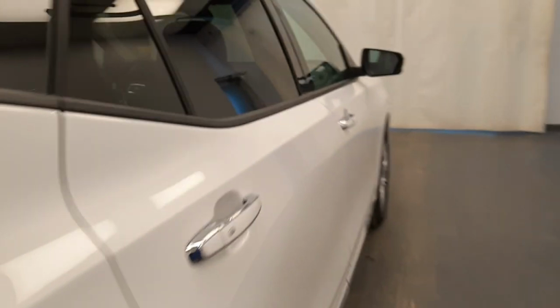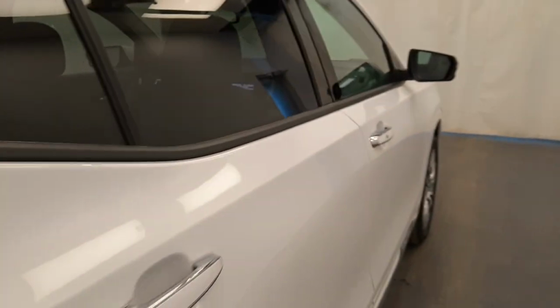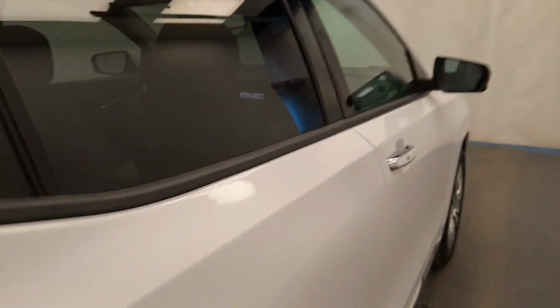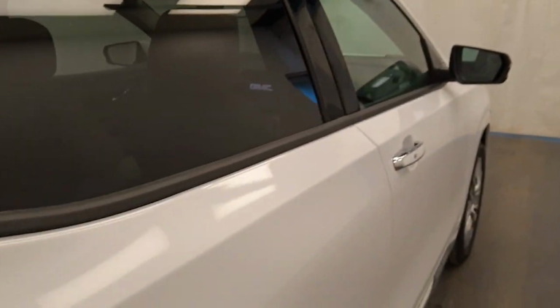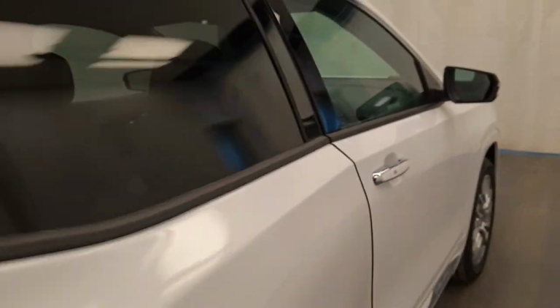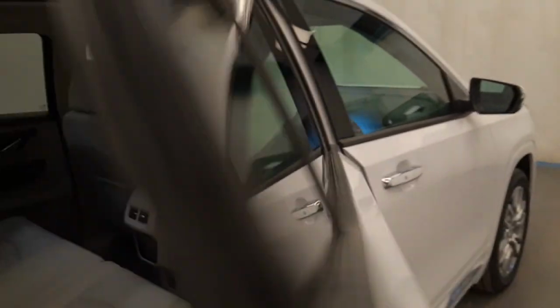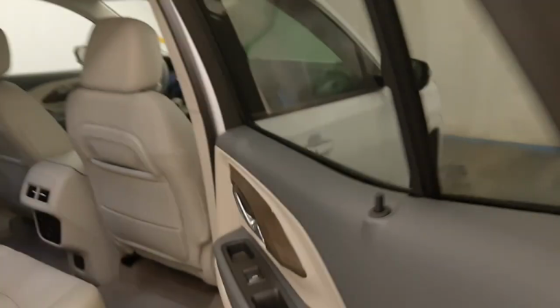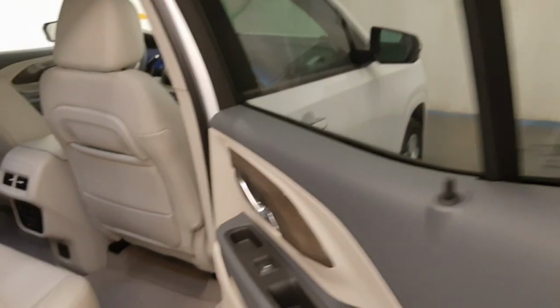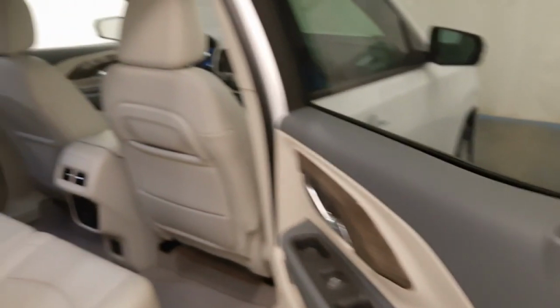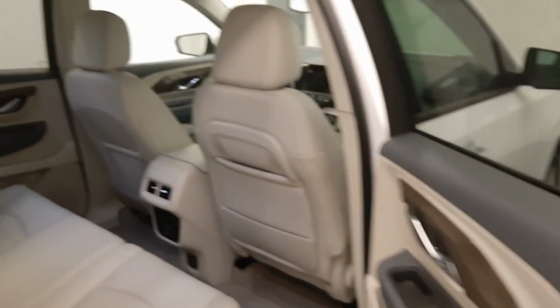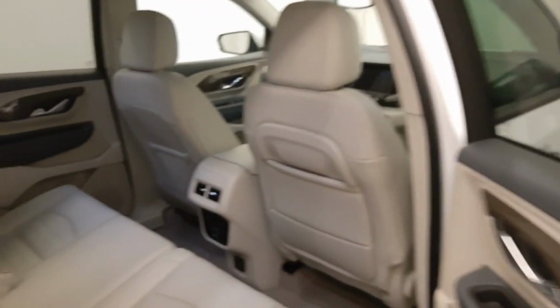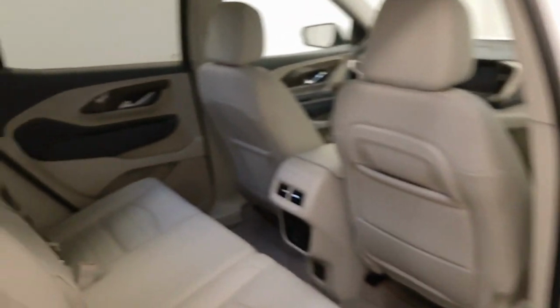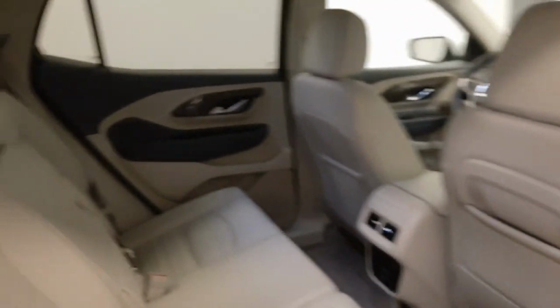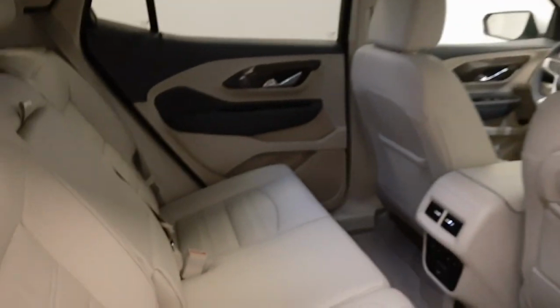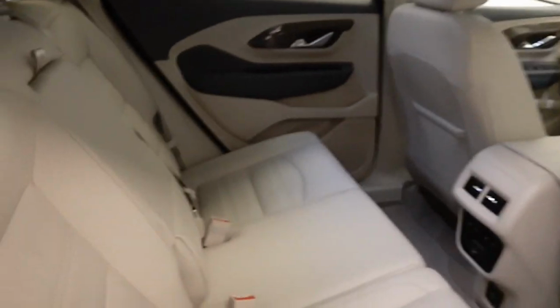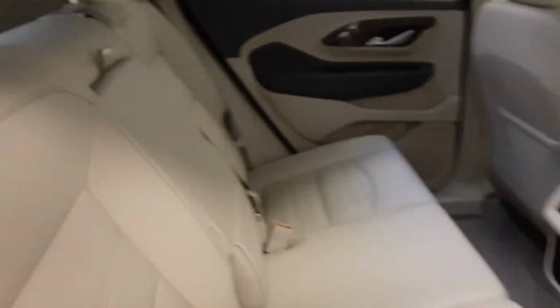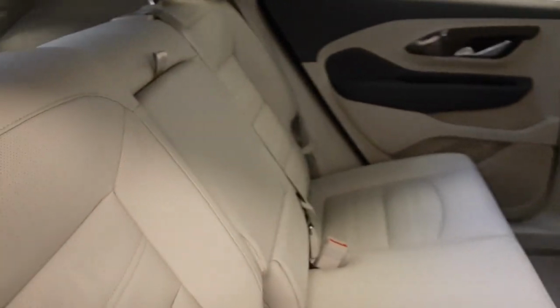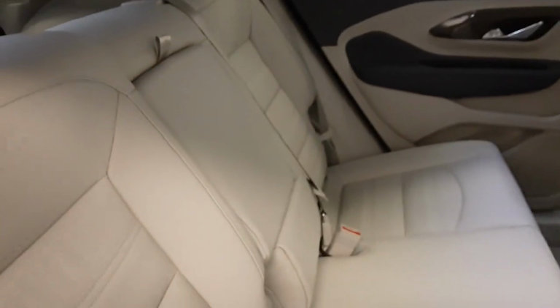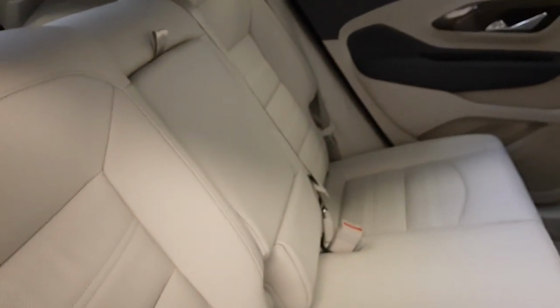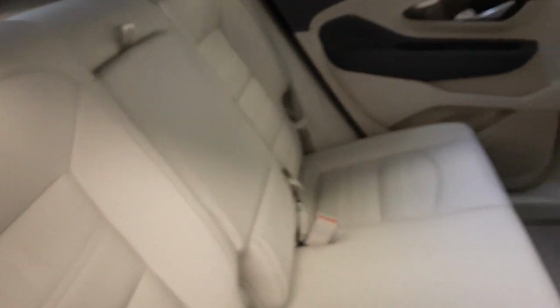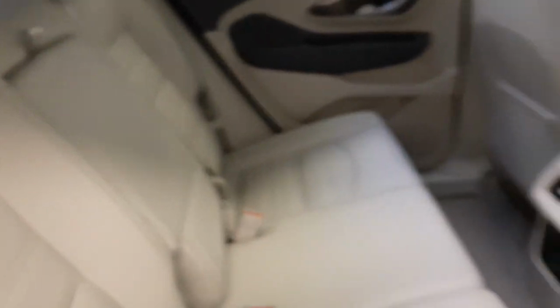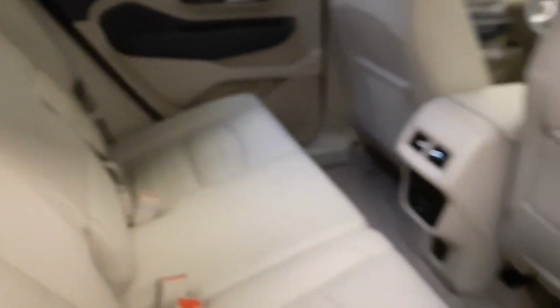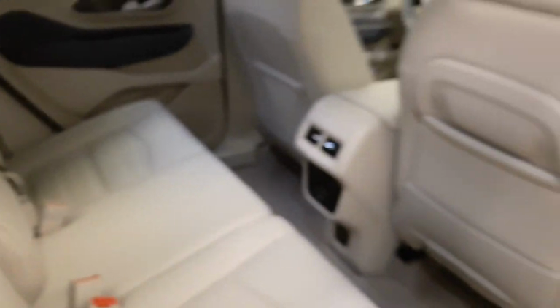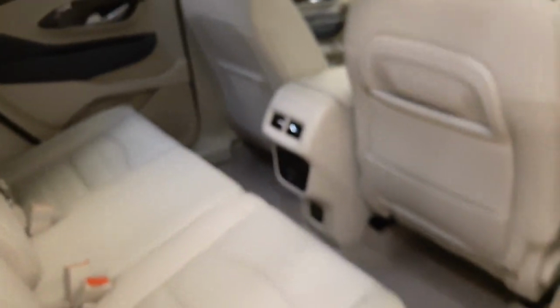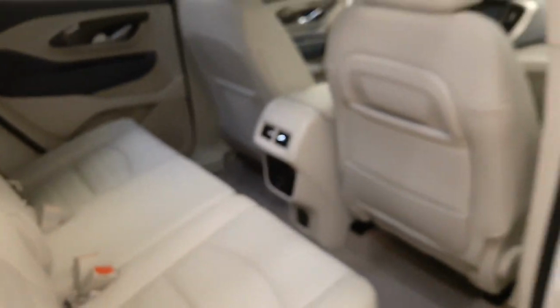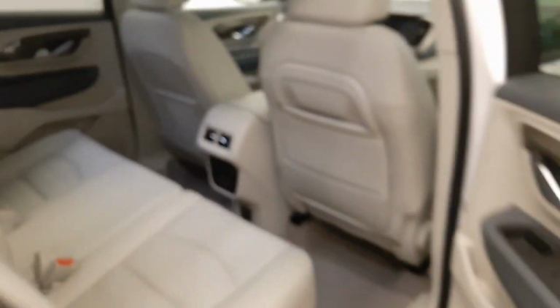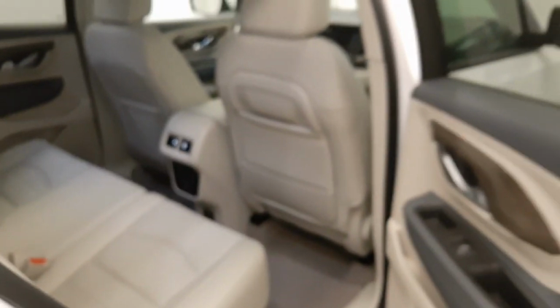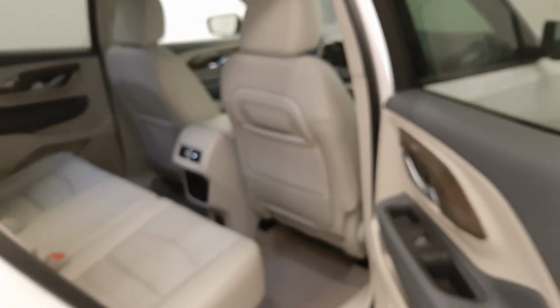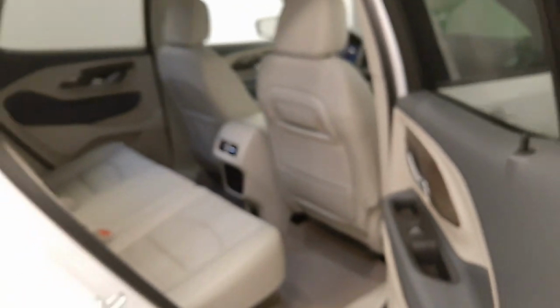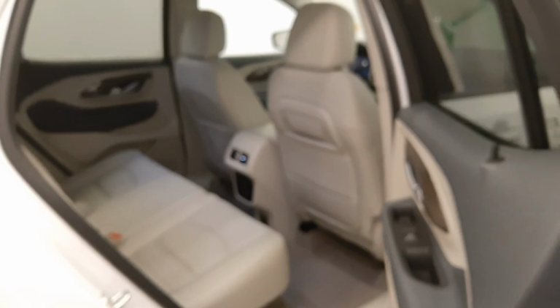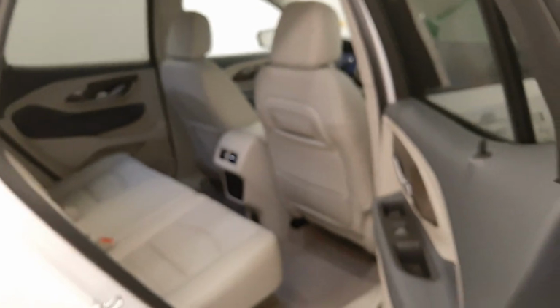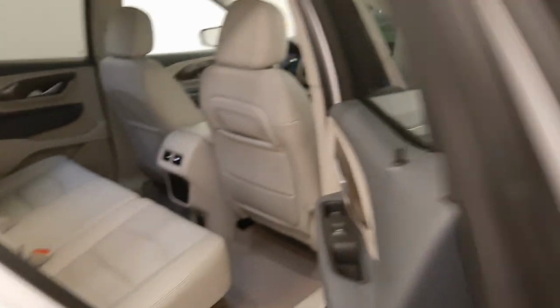Rear options include power windows, 60-40 split bench seats with center armrest and cupholders, rear heated seats. We fold those seats down for more storage space.